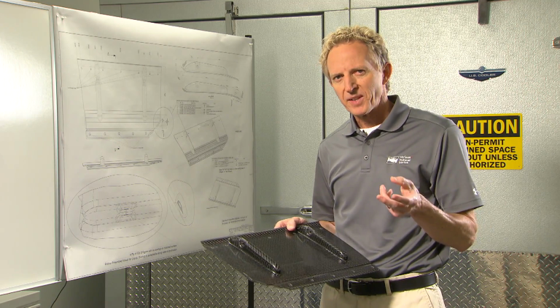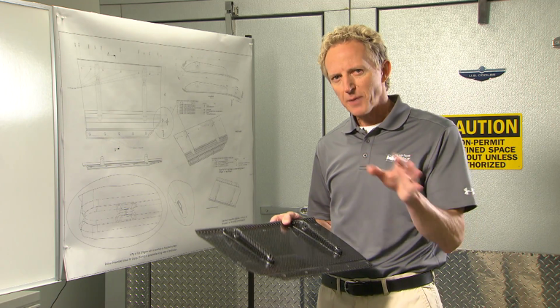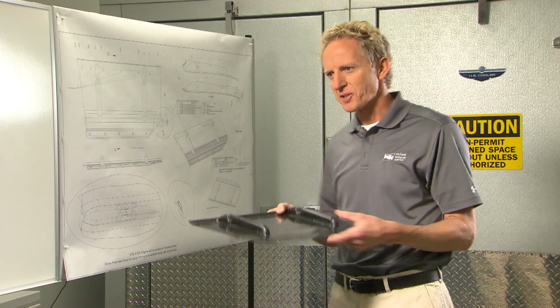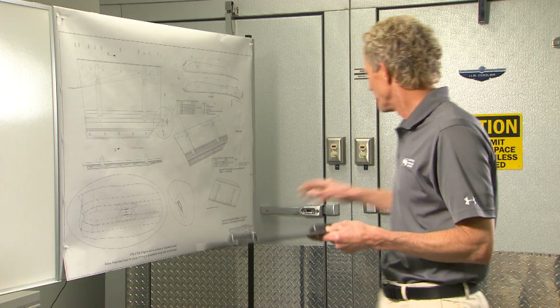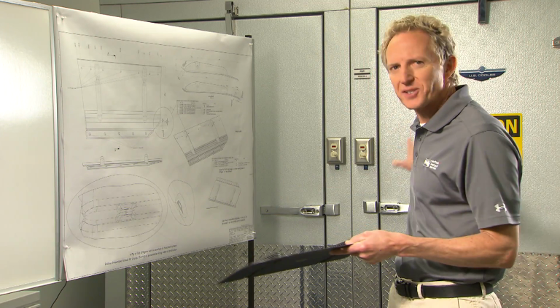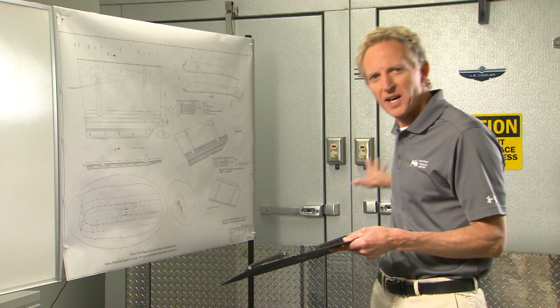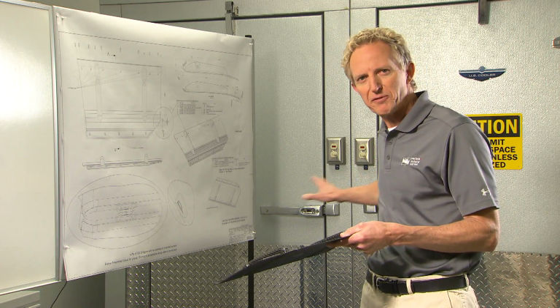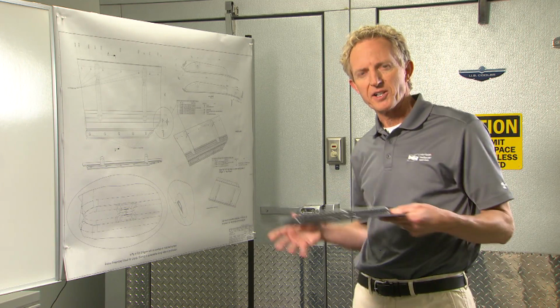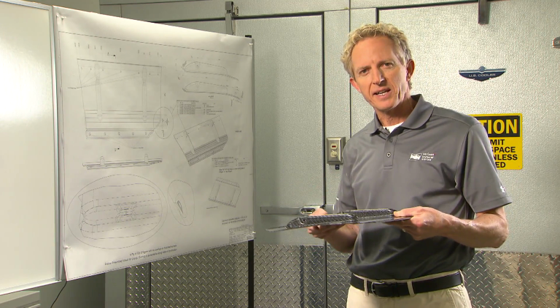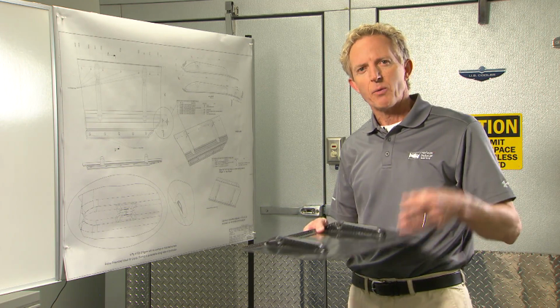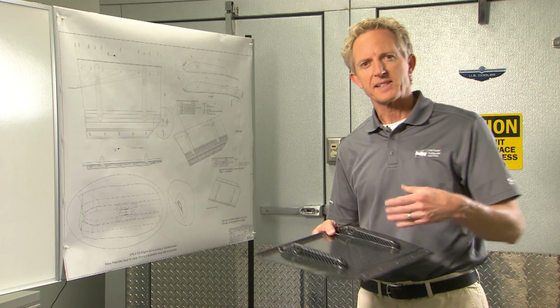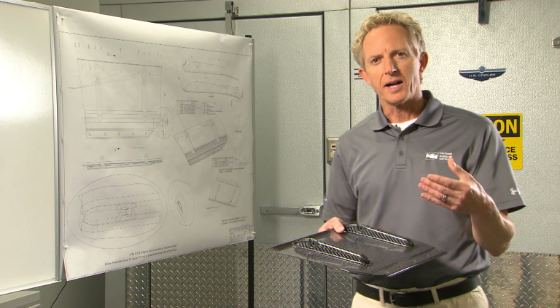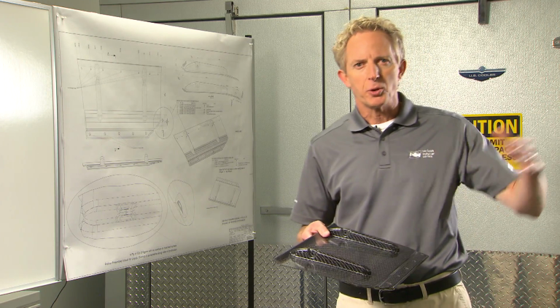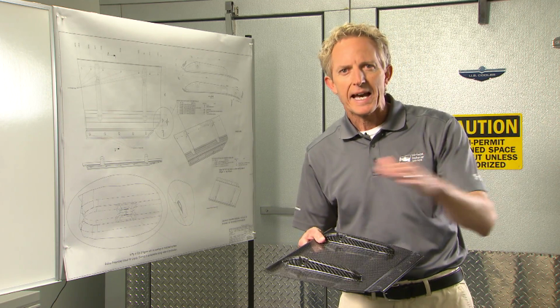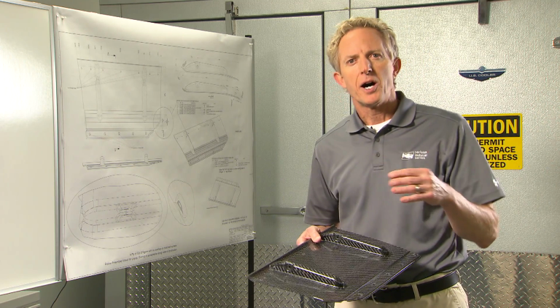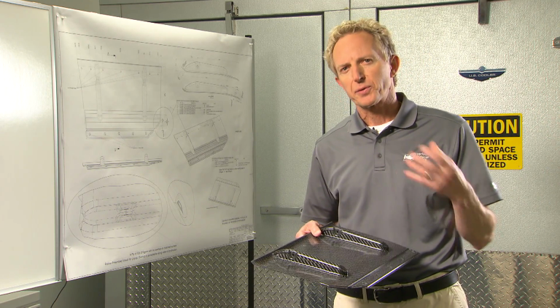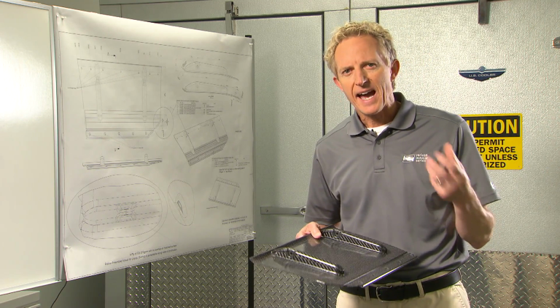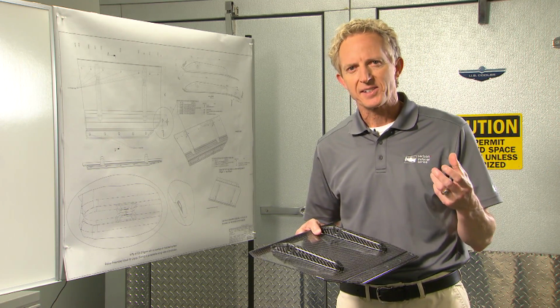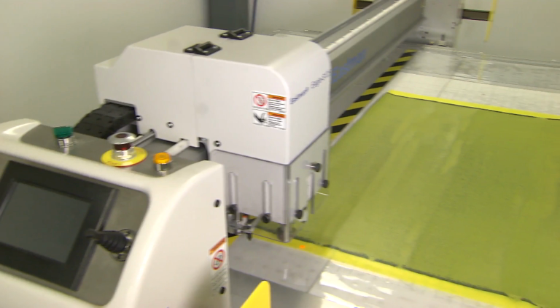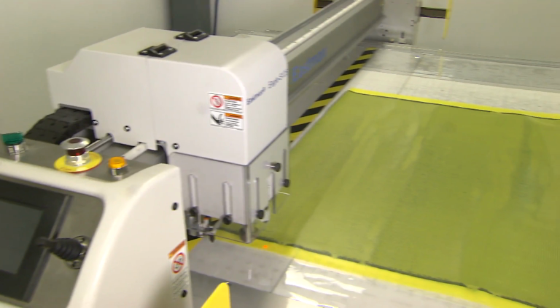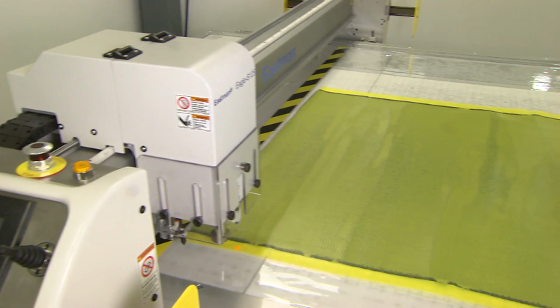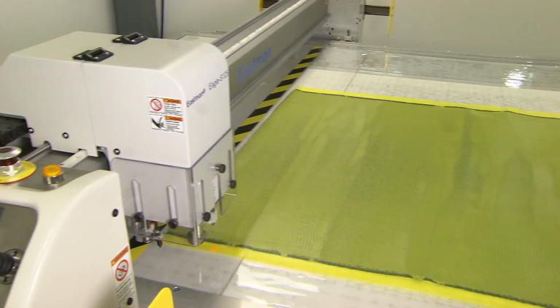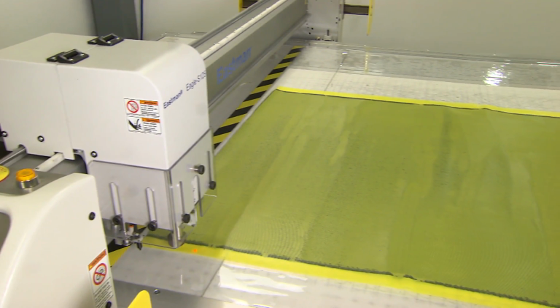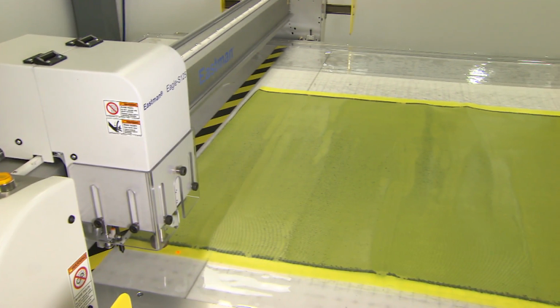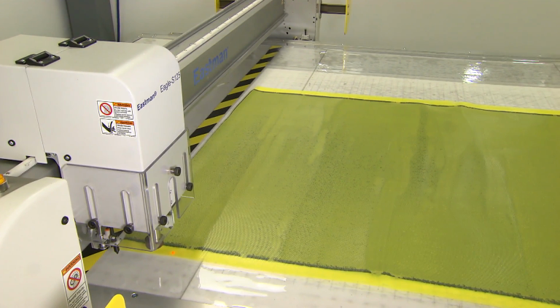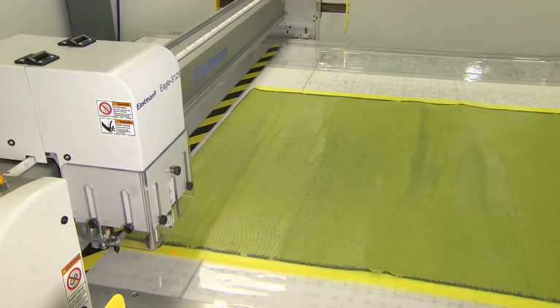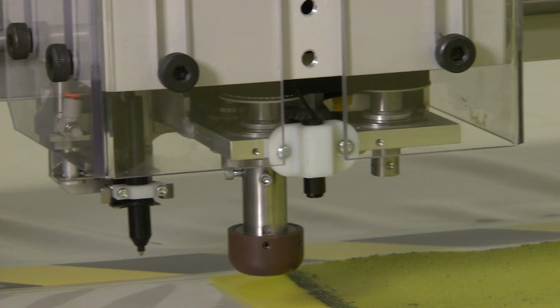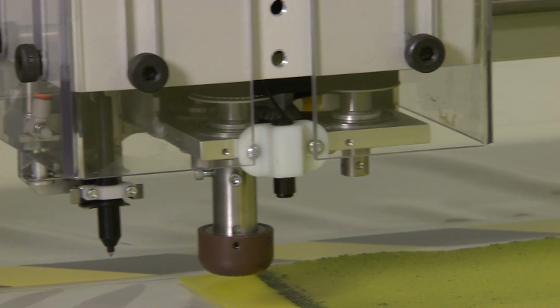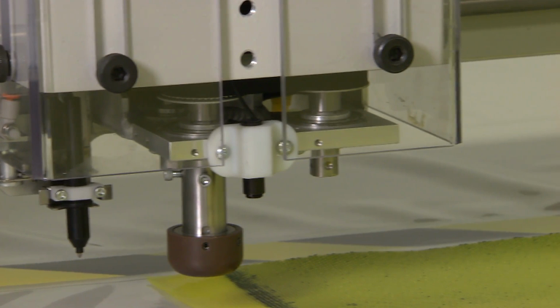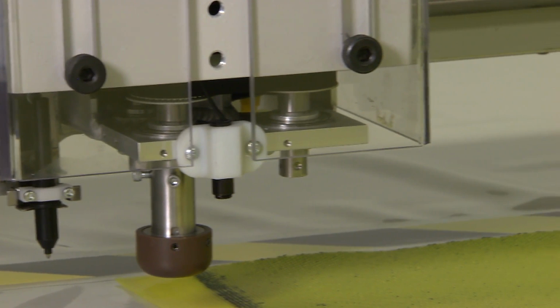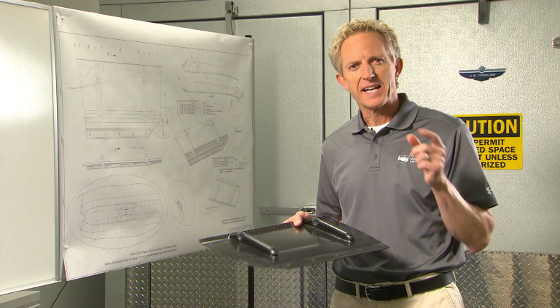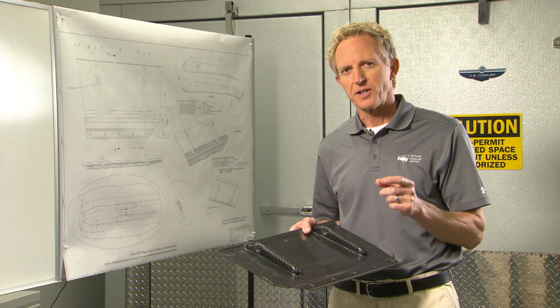The carbon fiber is kept in a freezer for longevity, and once it's thawed, you lay it out onto a three-axis cutting machine. This has a vacuum surface that holds it into place and cuts each of the pieces to very fine tolerances.